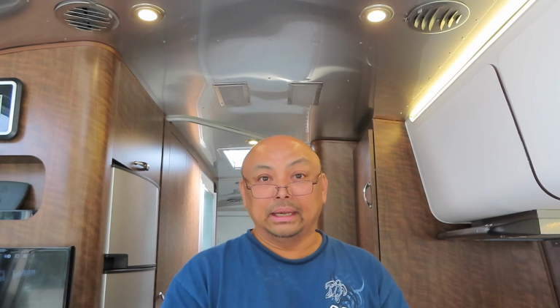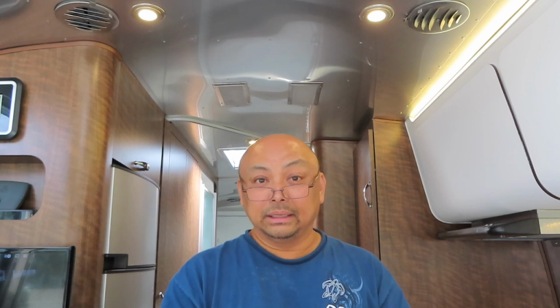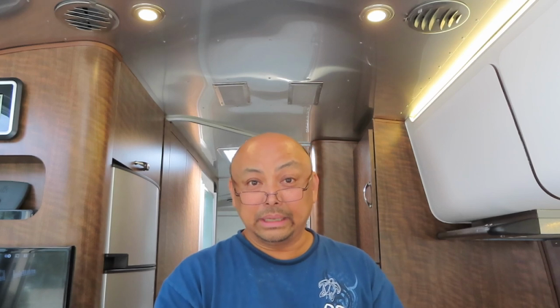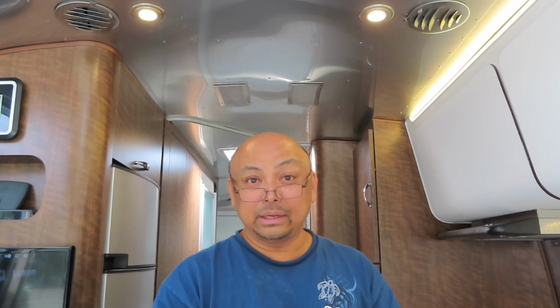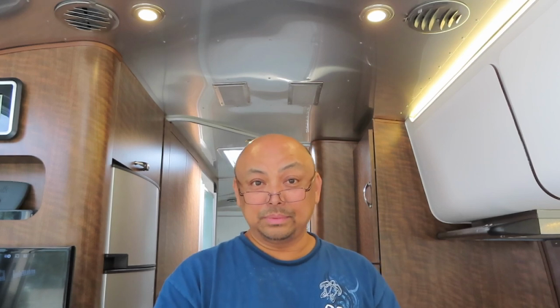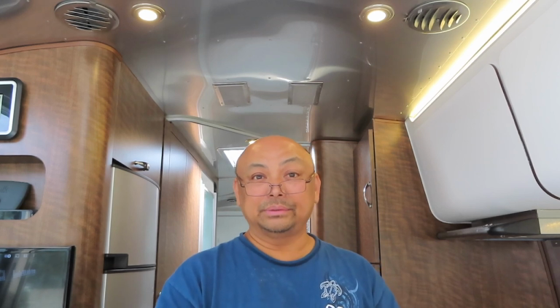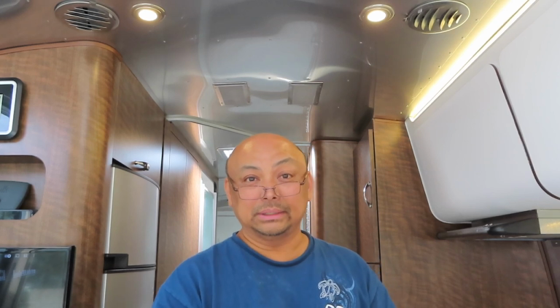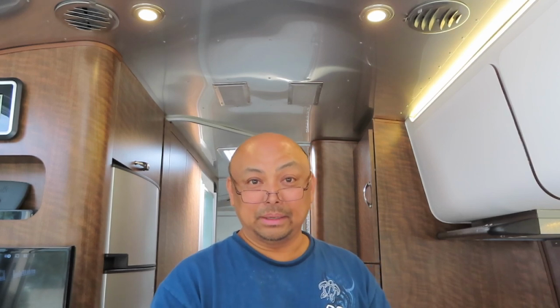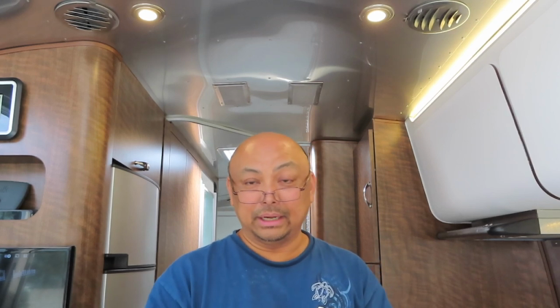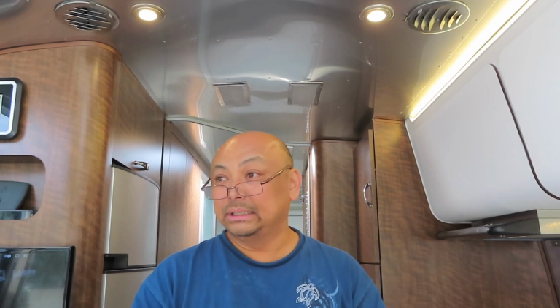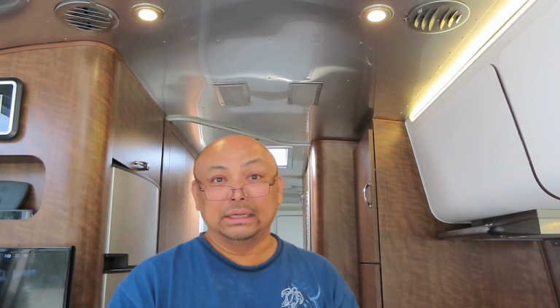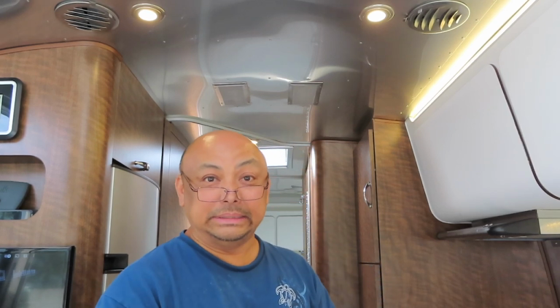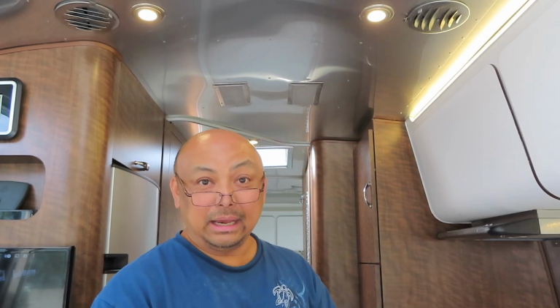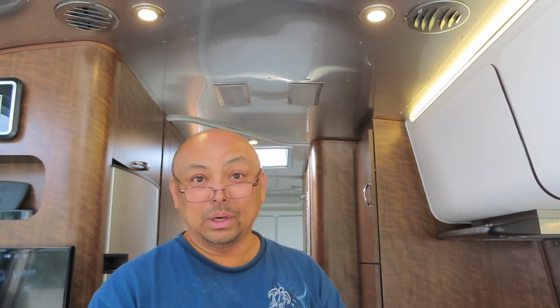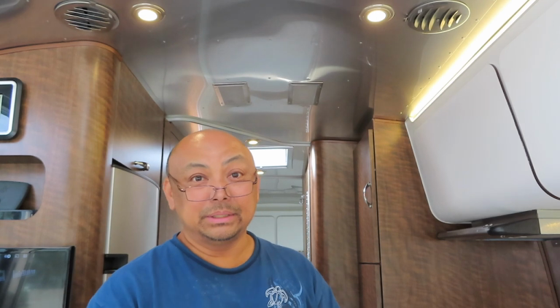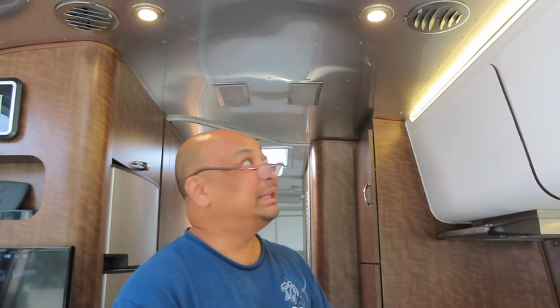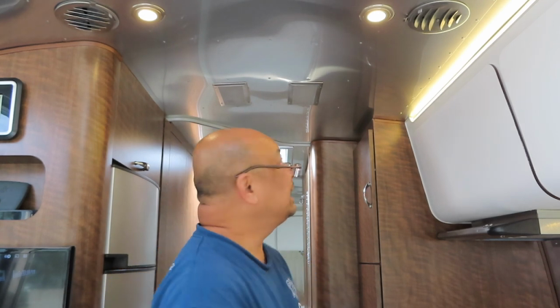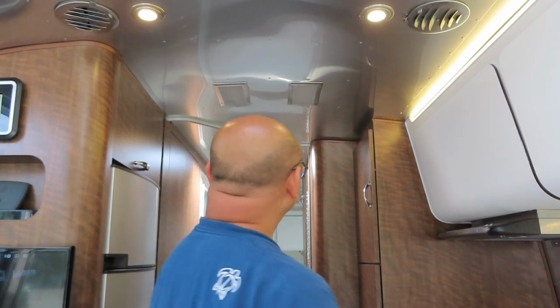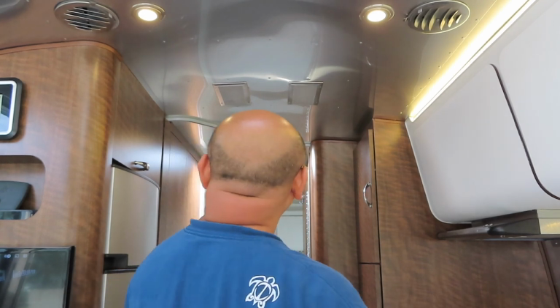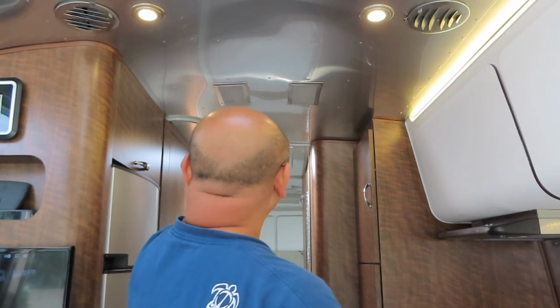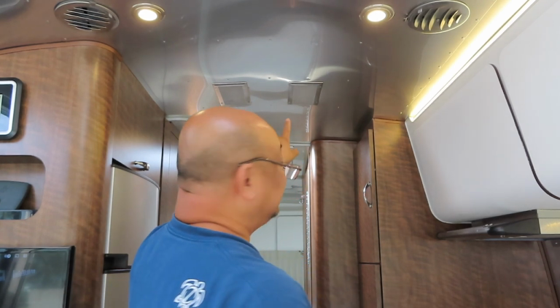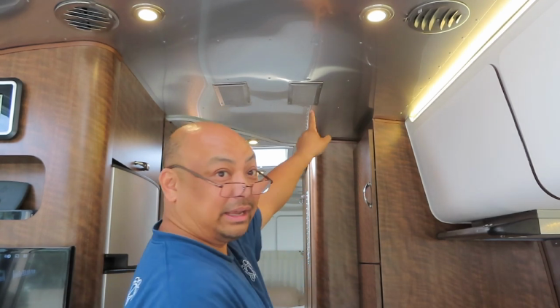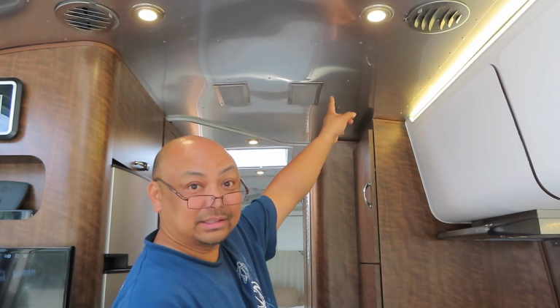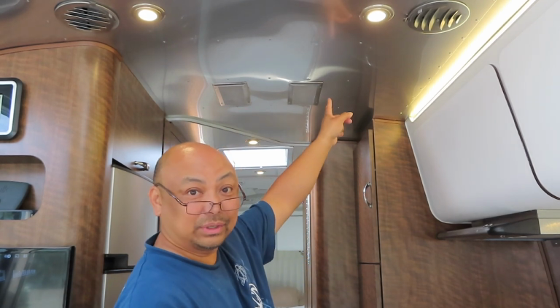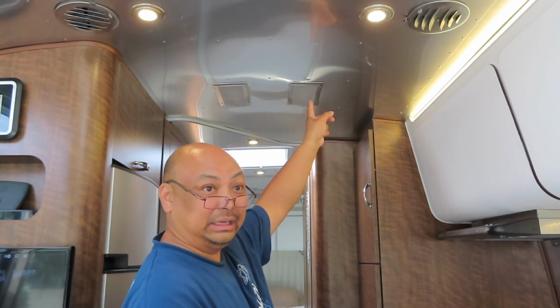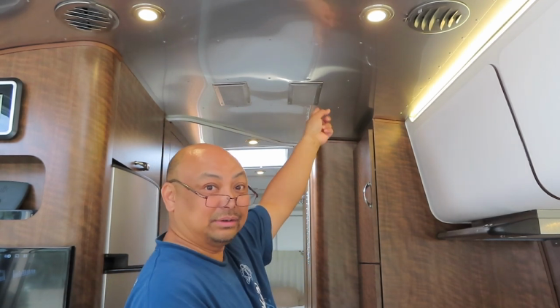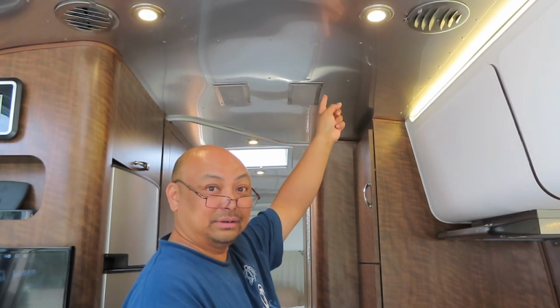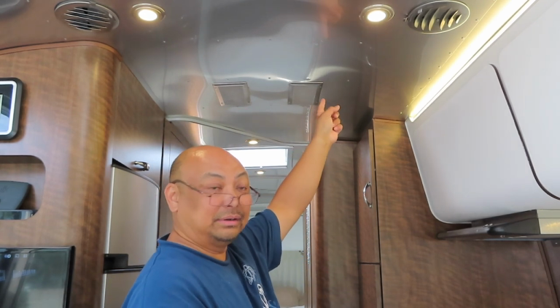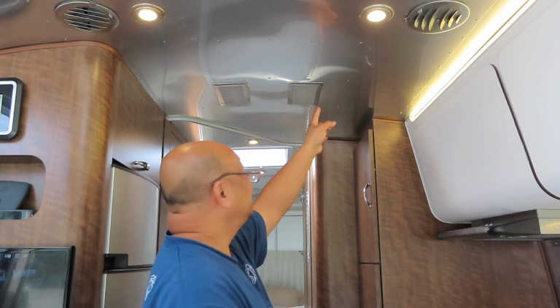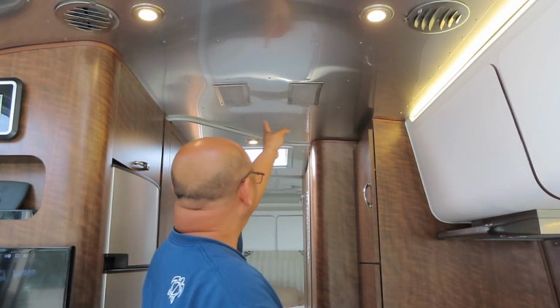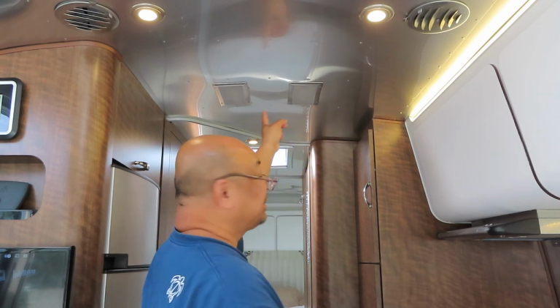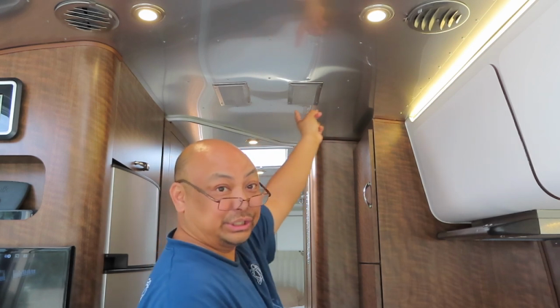Hello and welcome to Wandering Wanda. I'm Arielle. Today I'm going to be cleaning out the intake vents for the heater and the air conditioner.